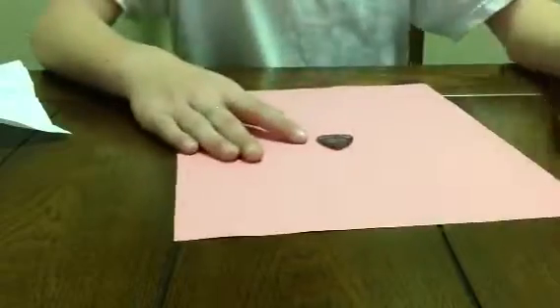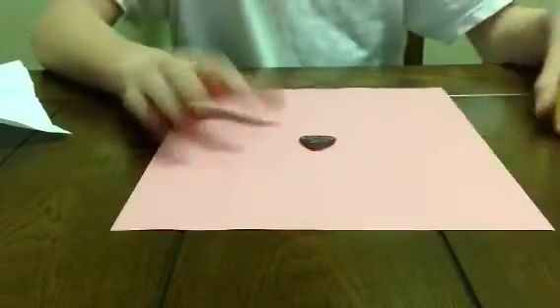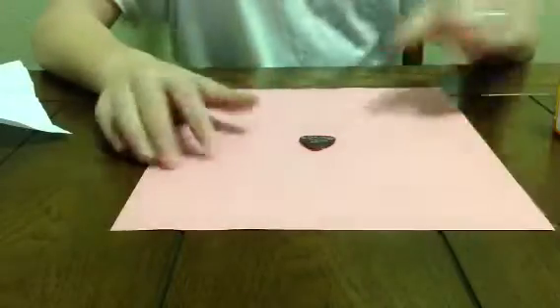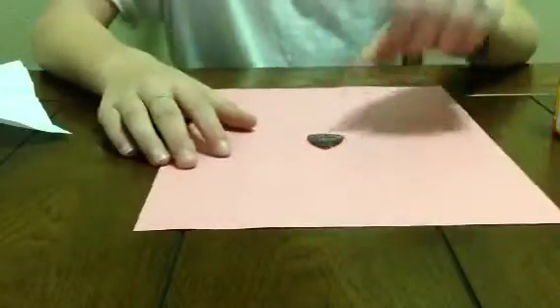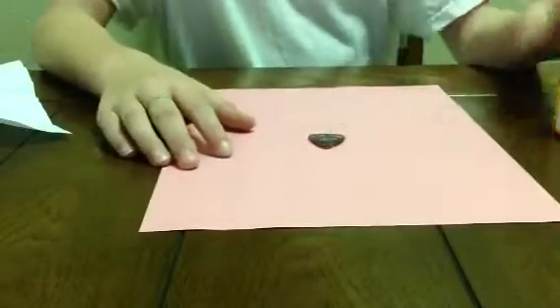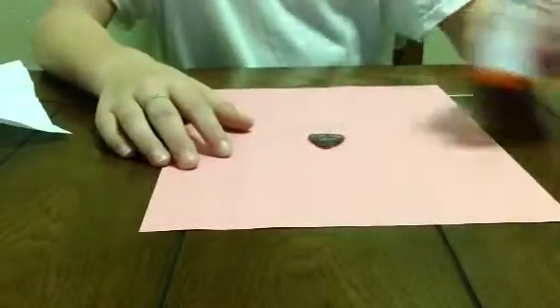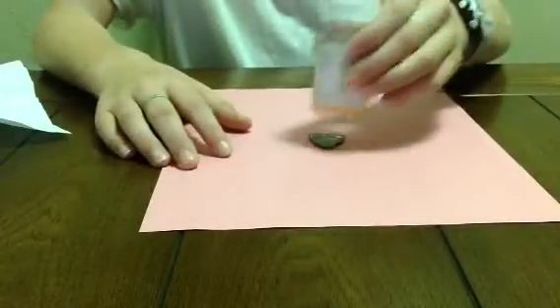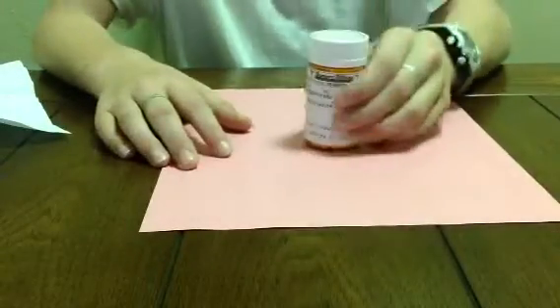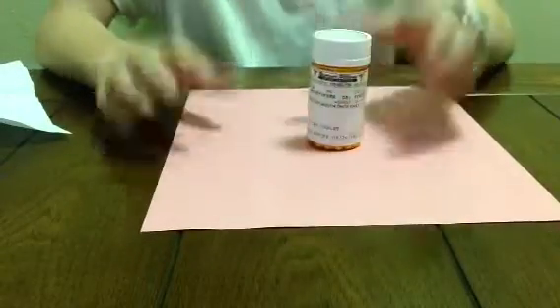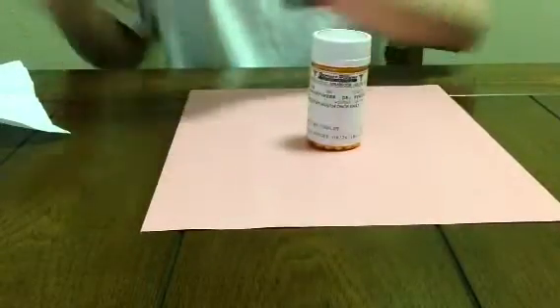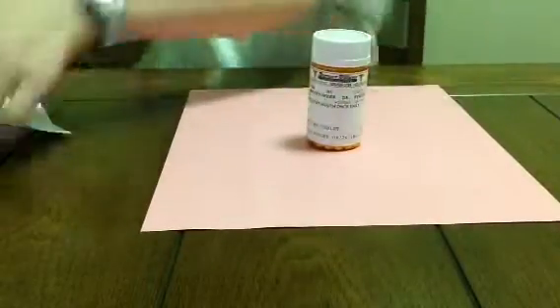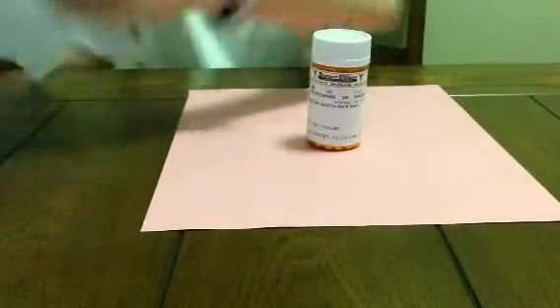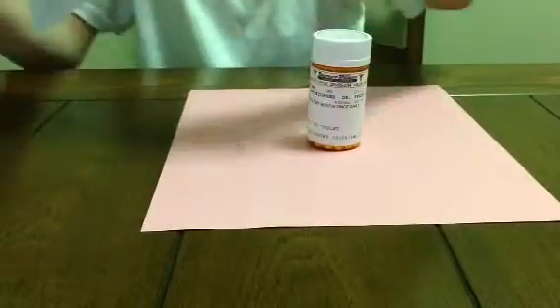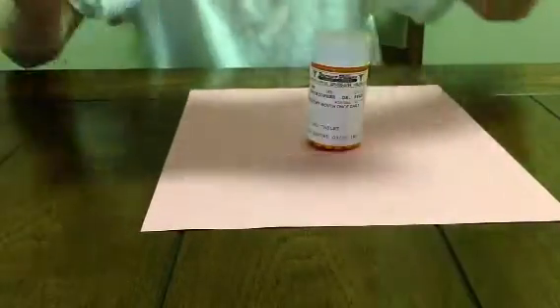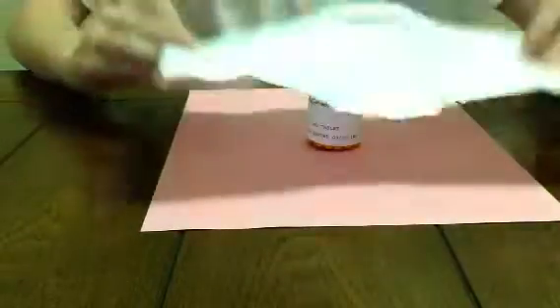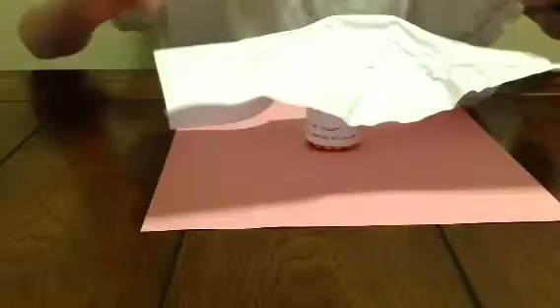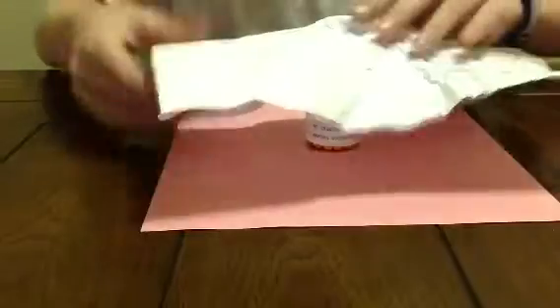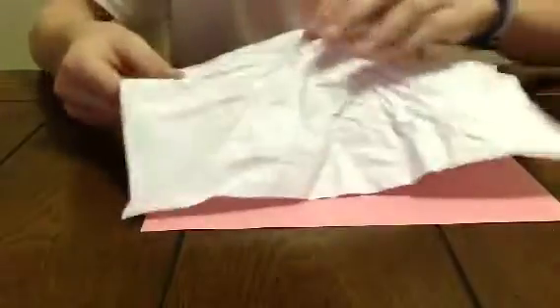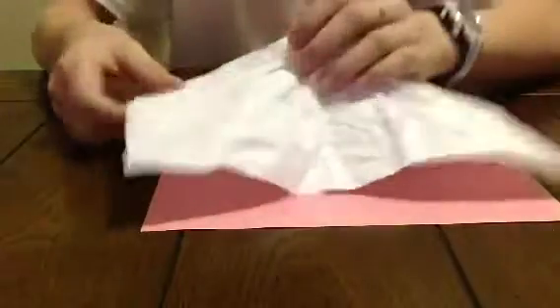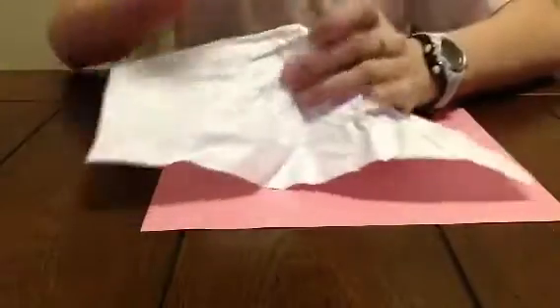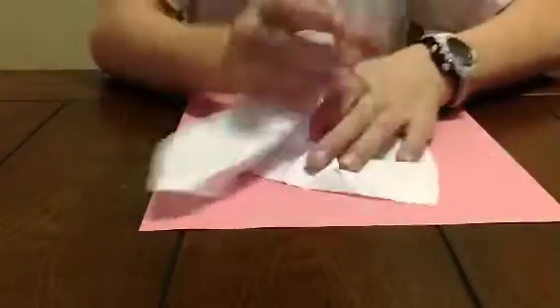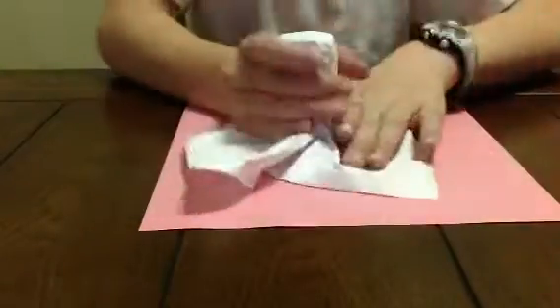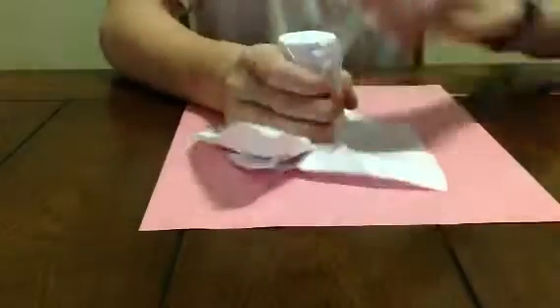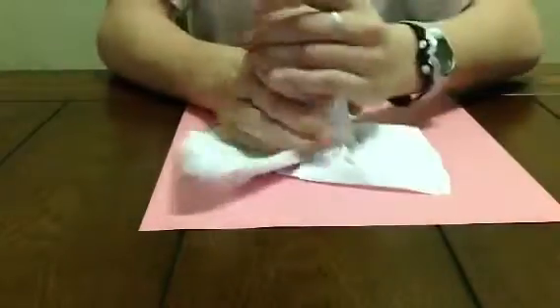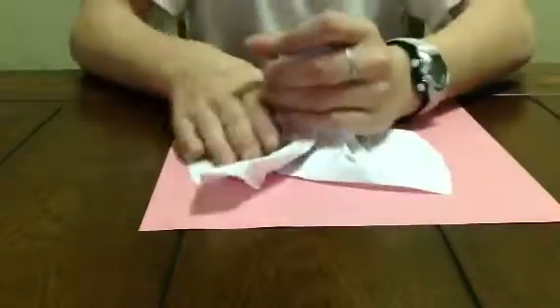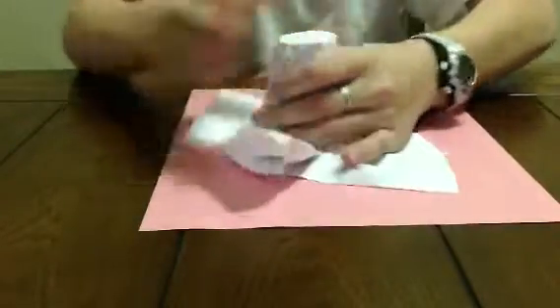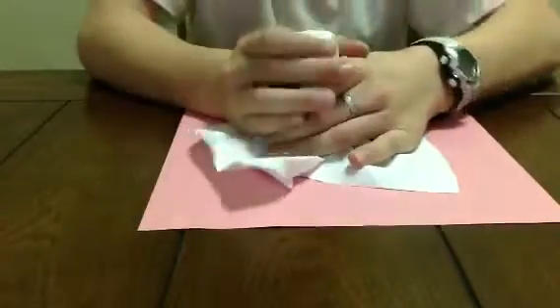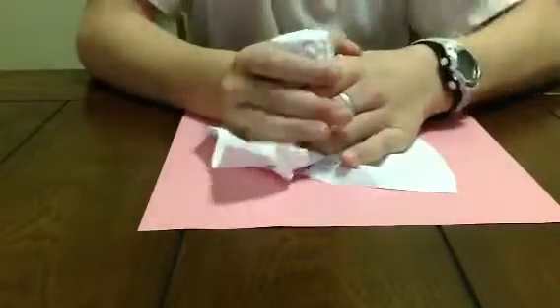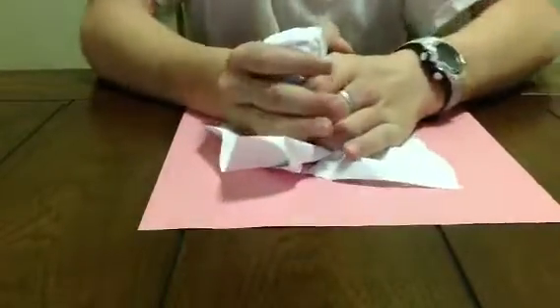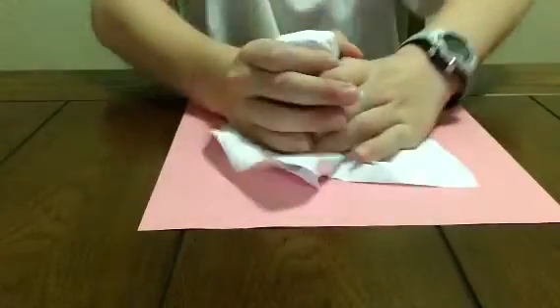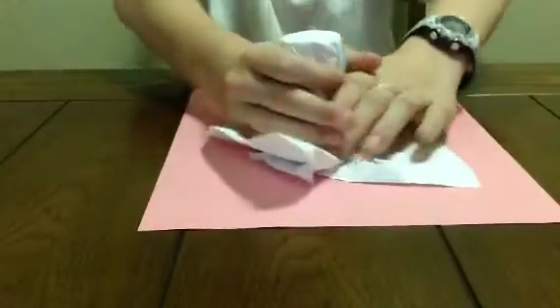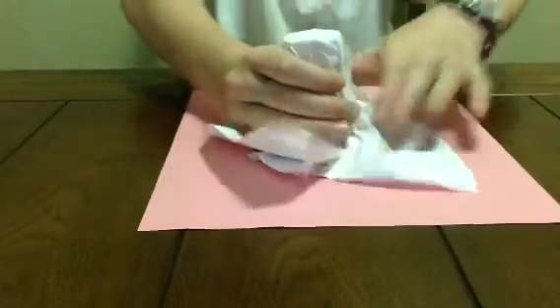Here's how this trick is done. You're going to do that basic setup. You're going to want to squish that down a couple times.